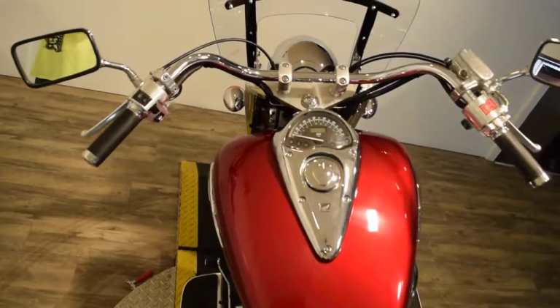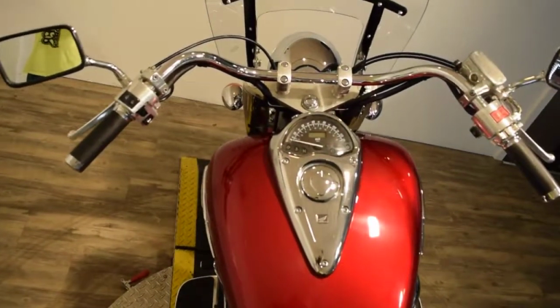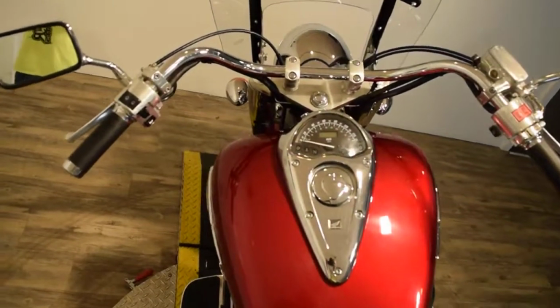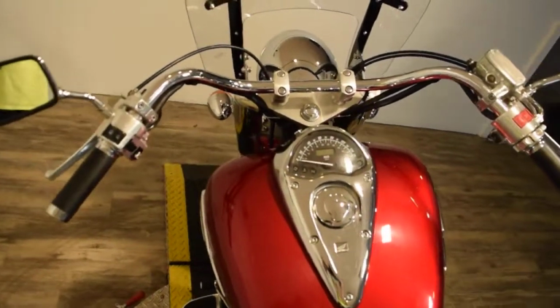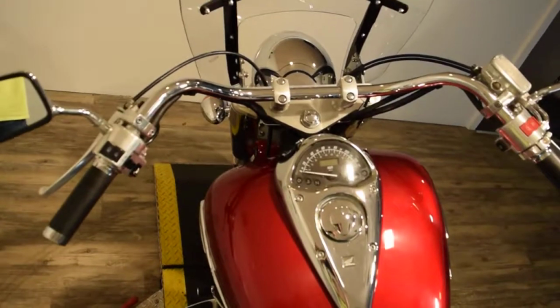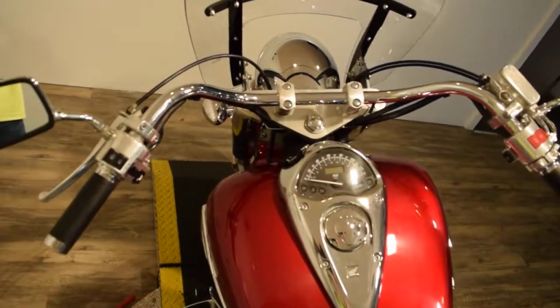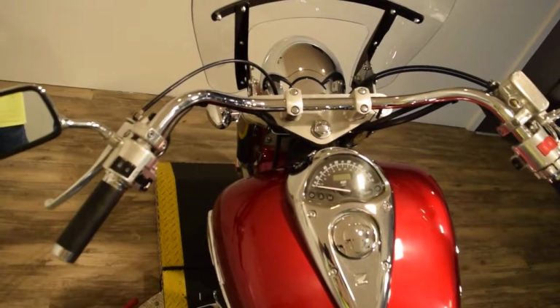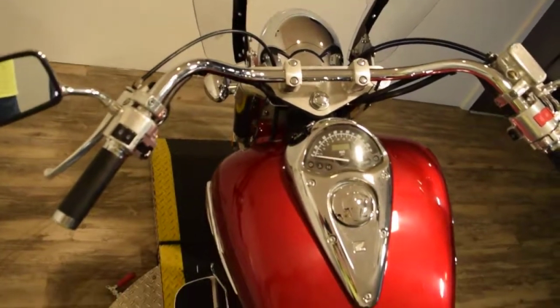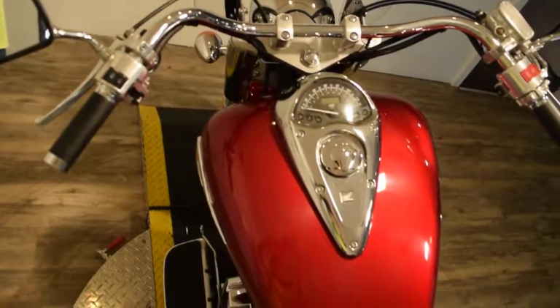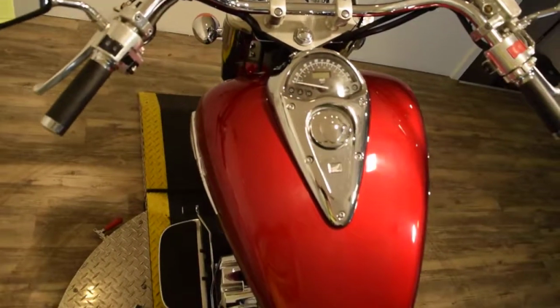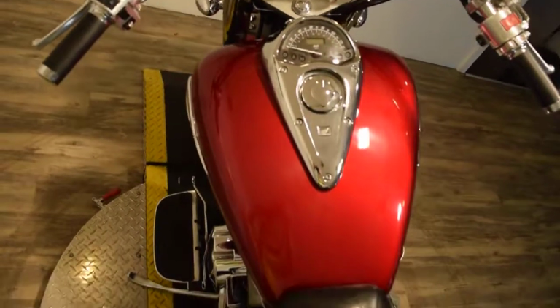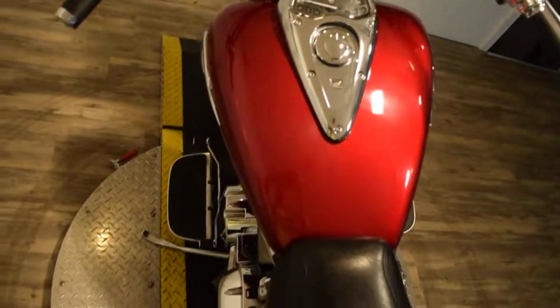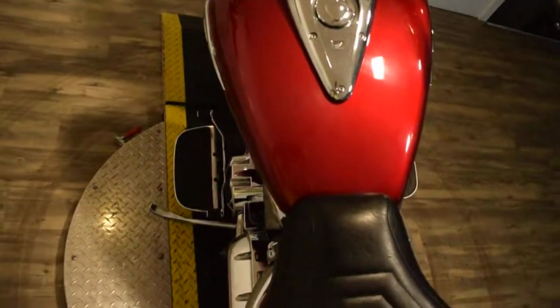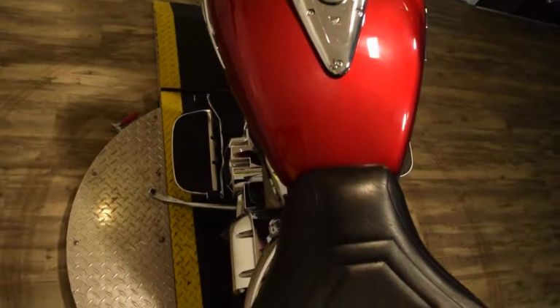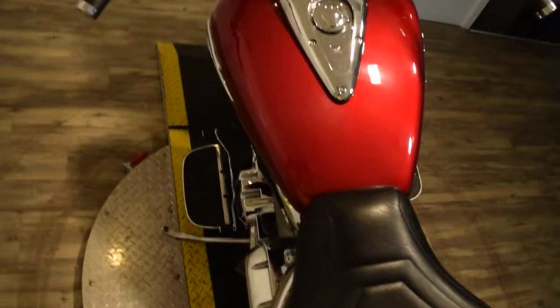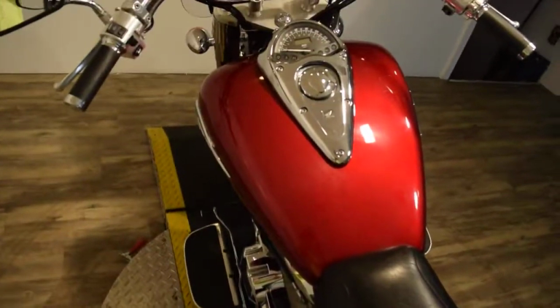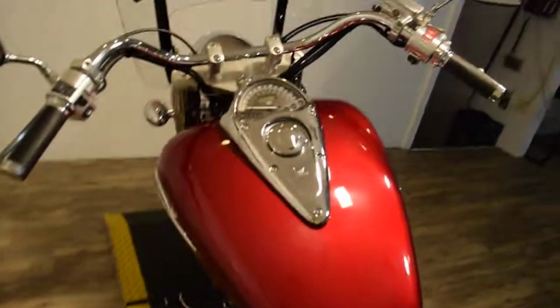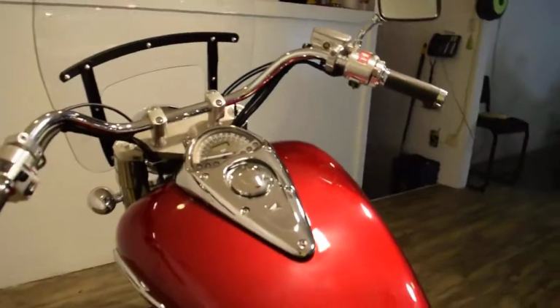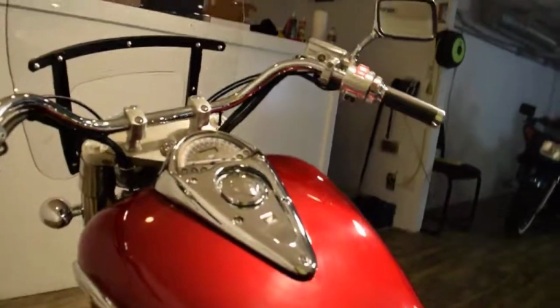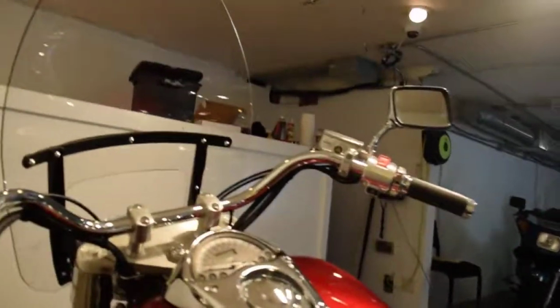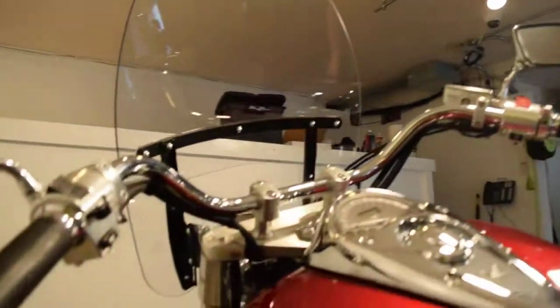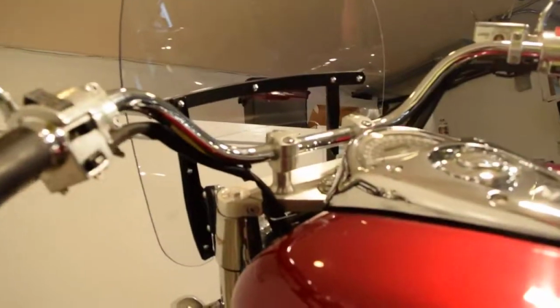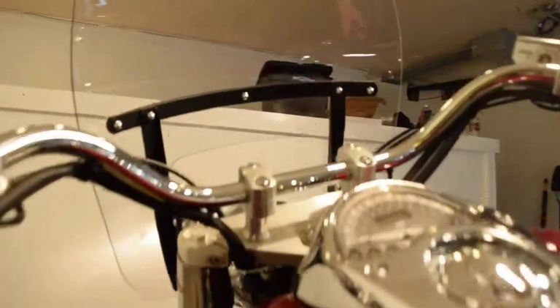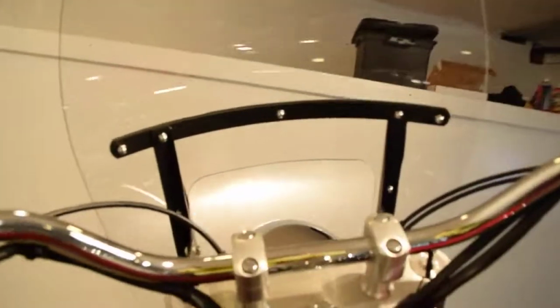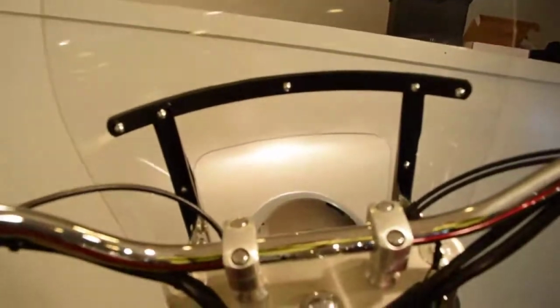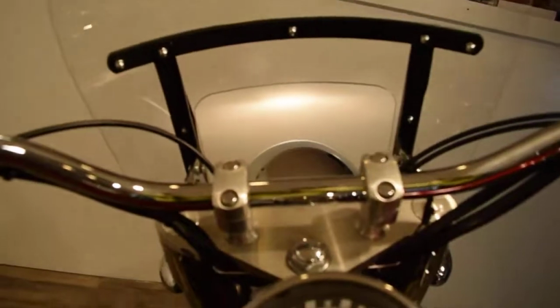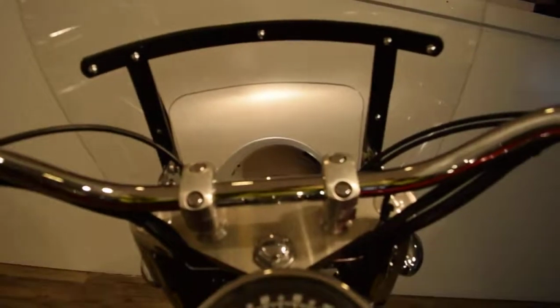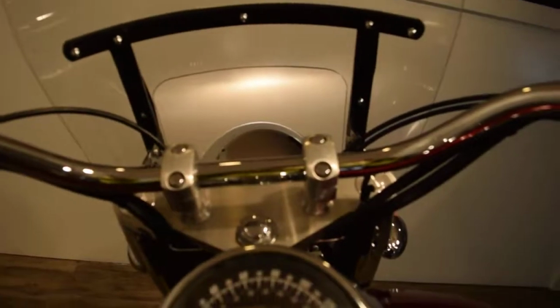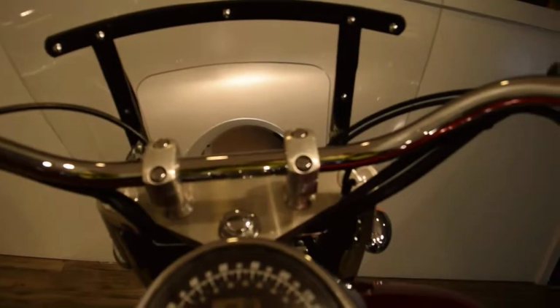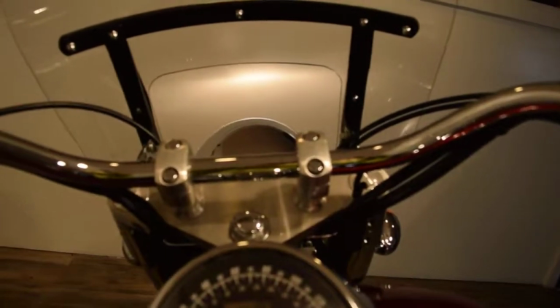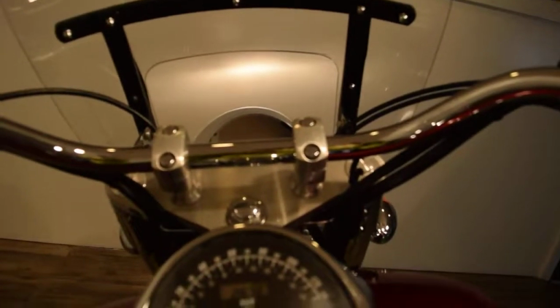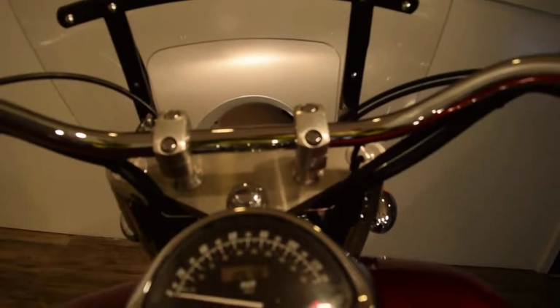Check out our YouTube page — we have our own channel — and like us on Facebook. The actual miles on this bike are 26,787. Let's start it up here.